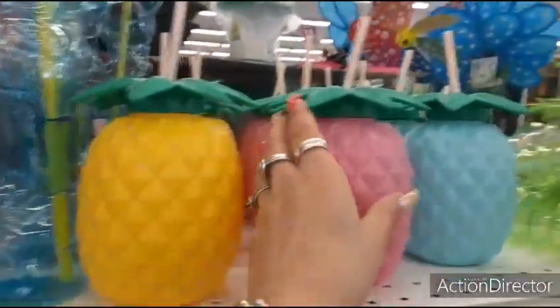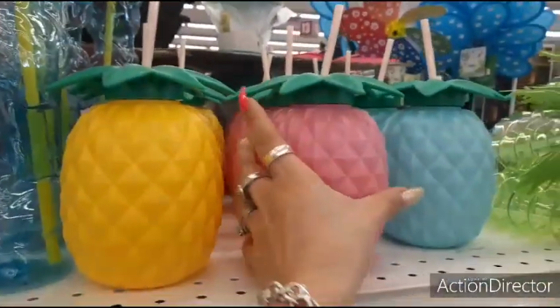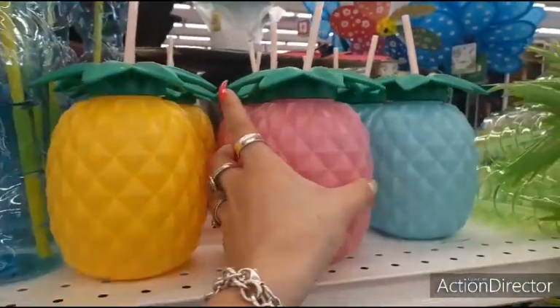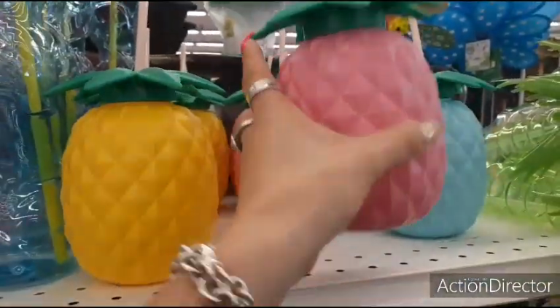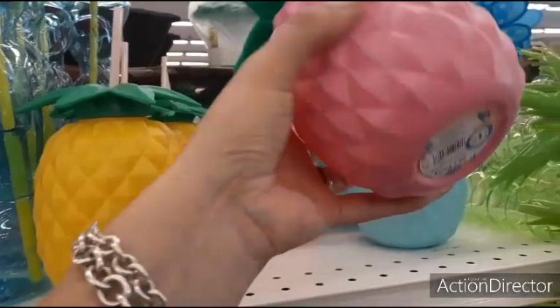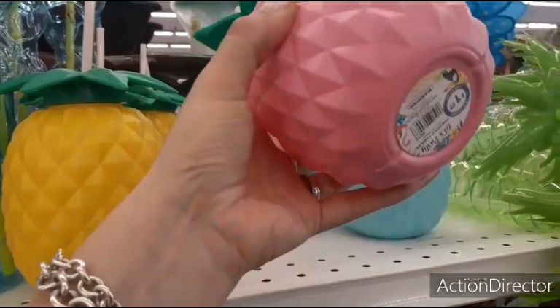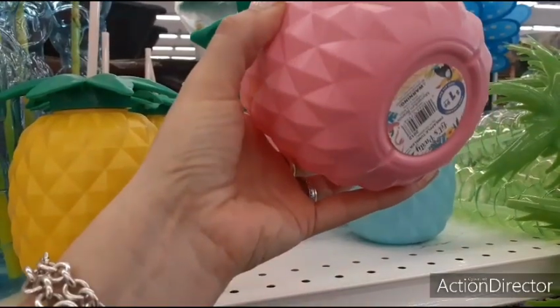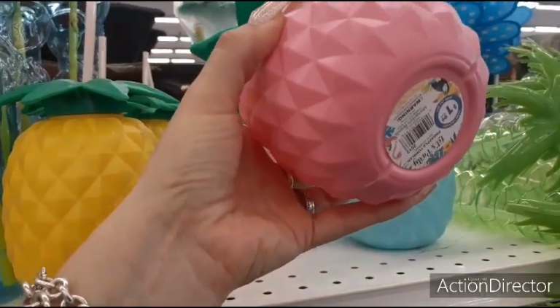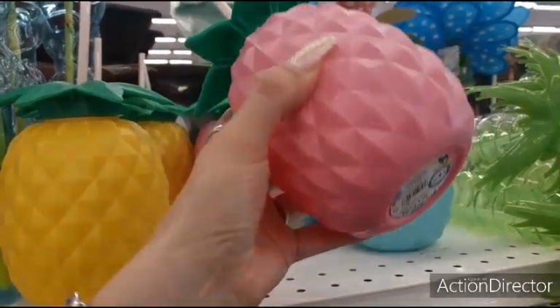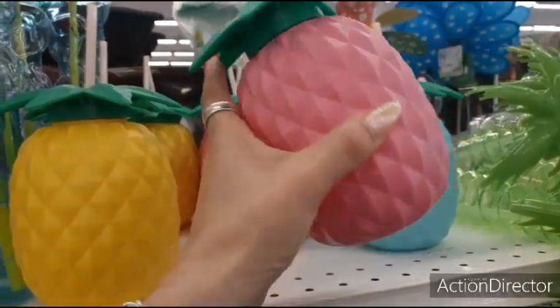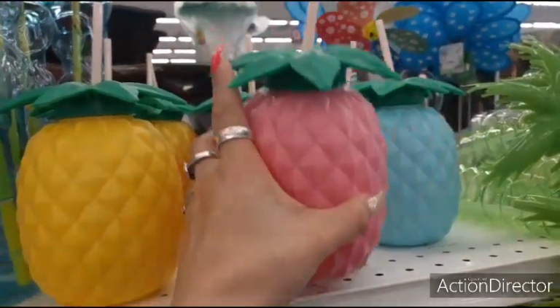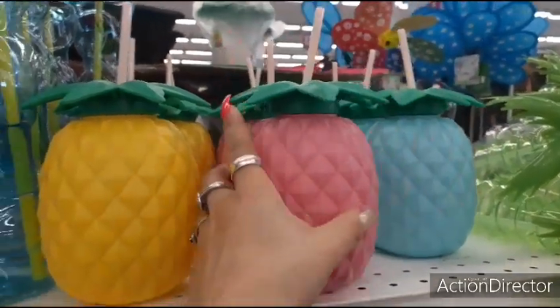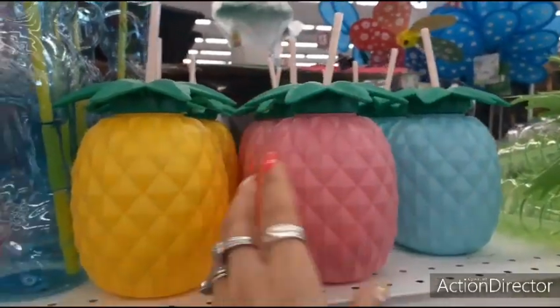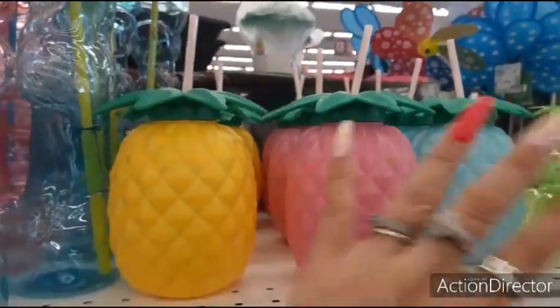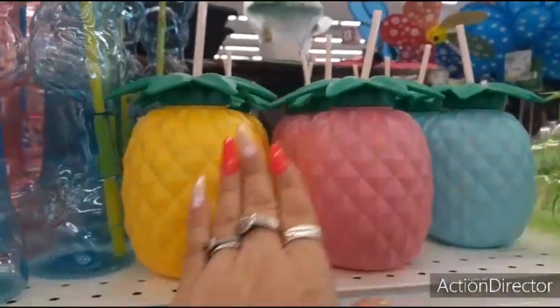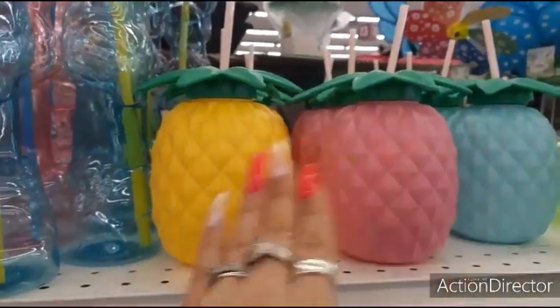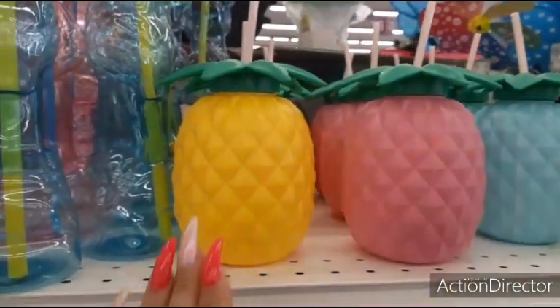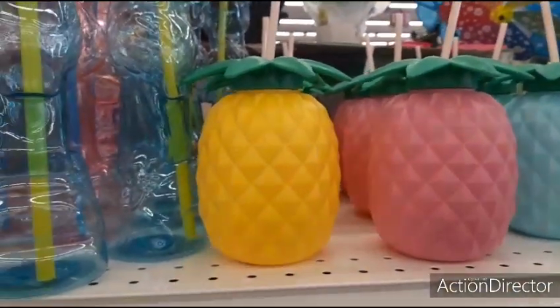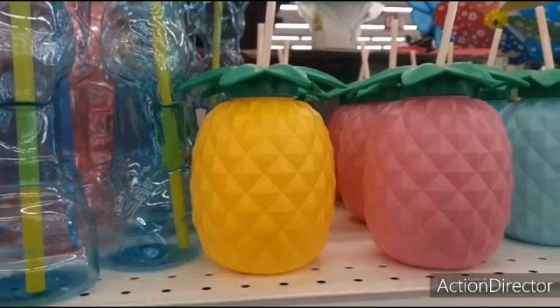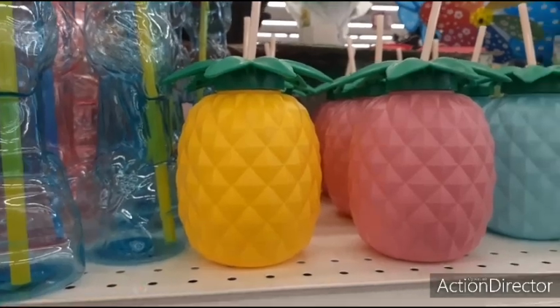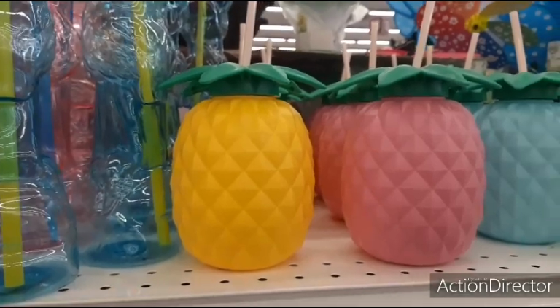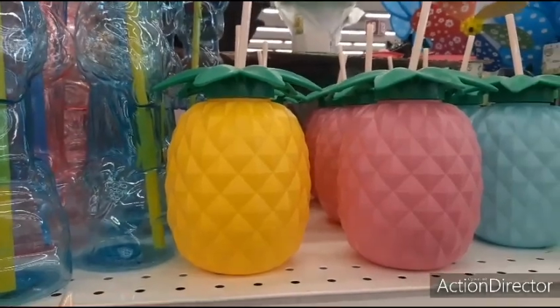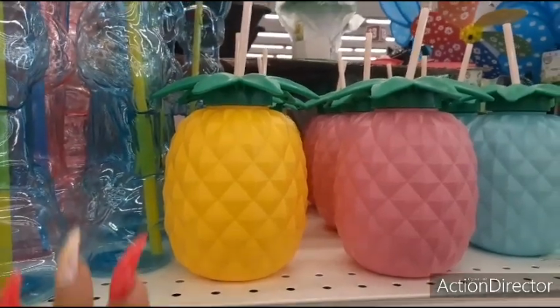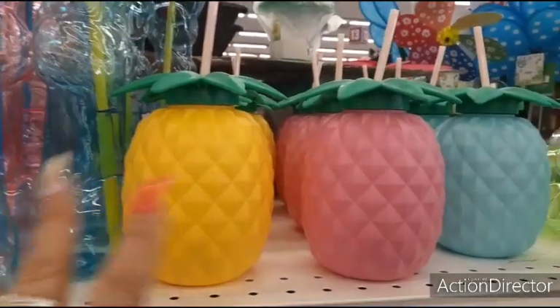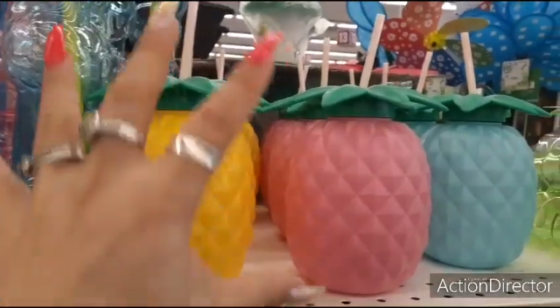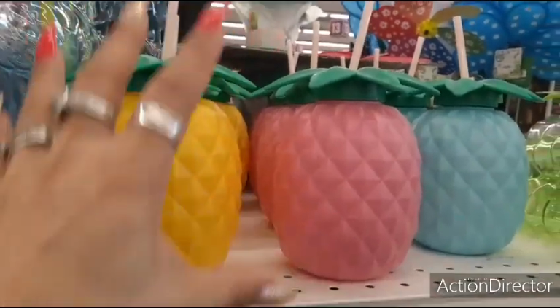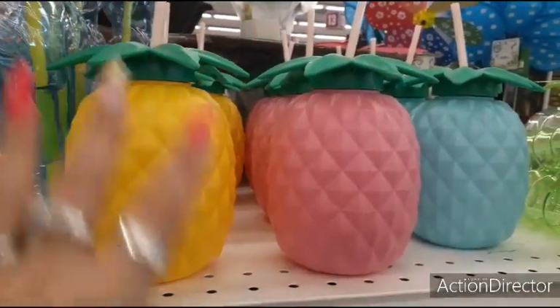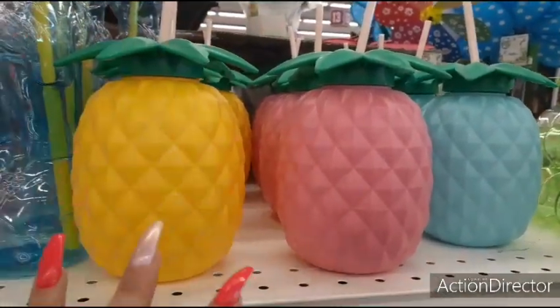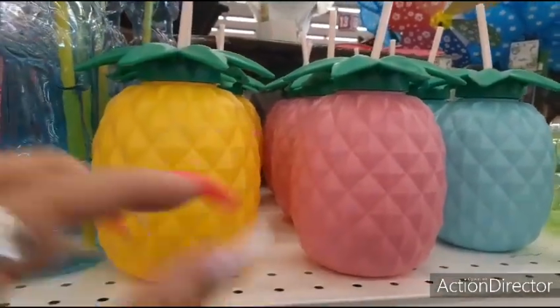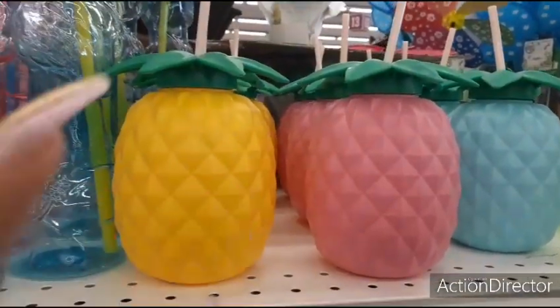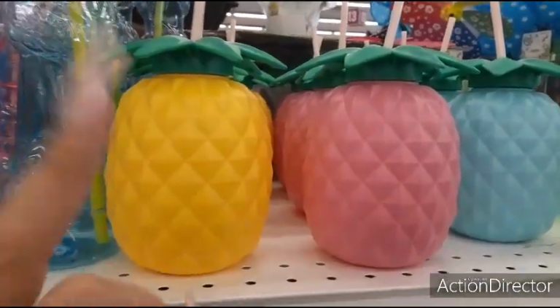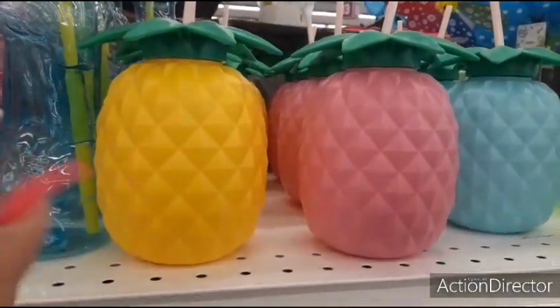I've shown these before, but I'll show them again — $1.99. You could go to Dollar Tree and get it for a dollar. I've already shown the pineapples there. As a matter of fact, I think they're a little bit cuter myself.